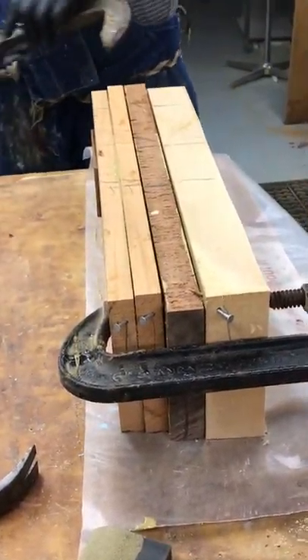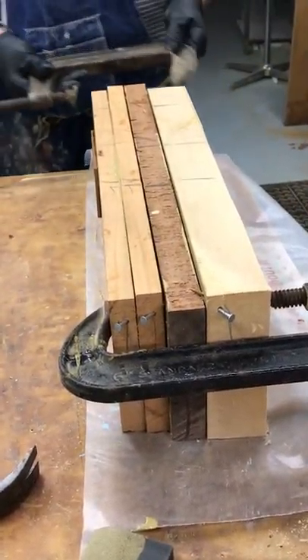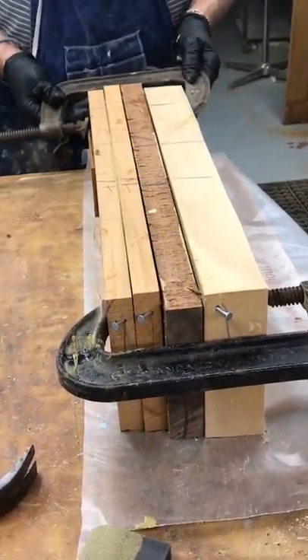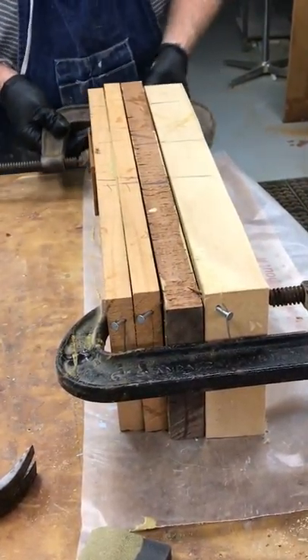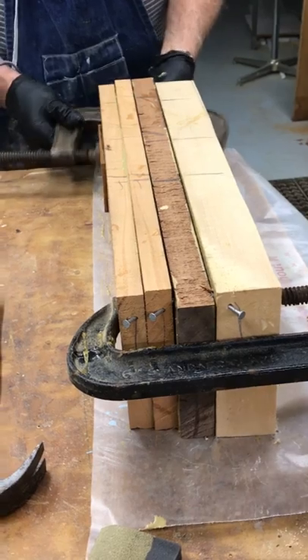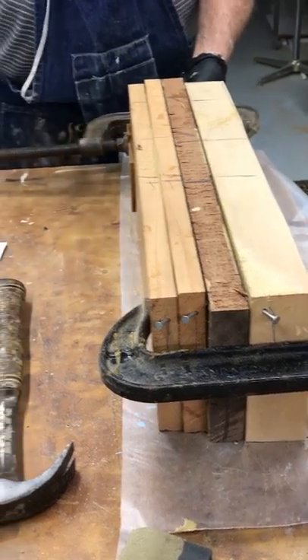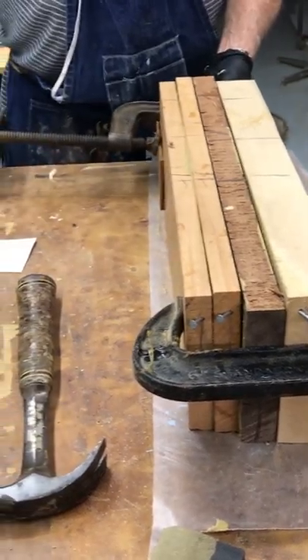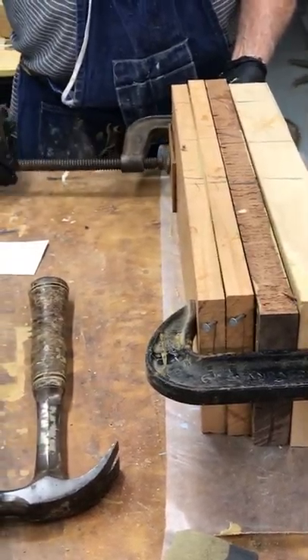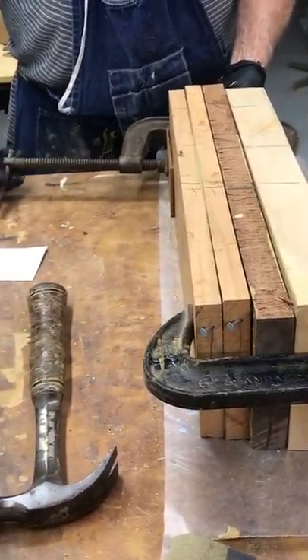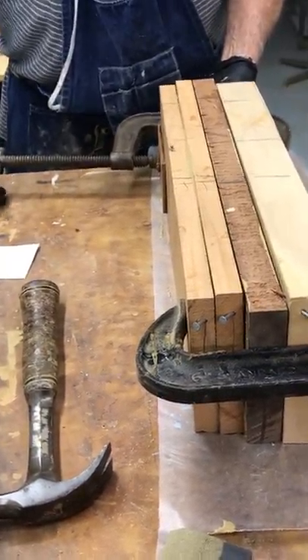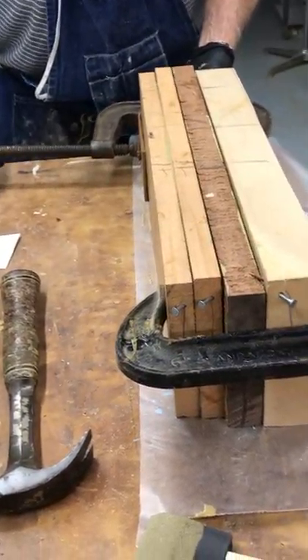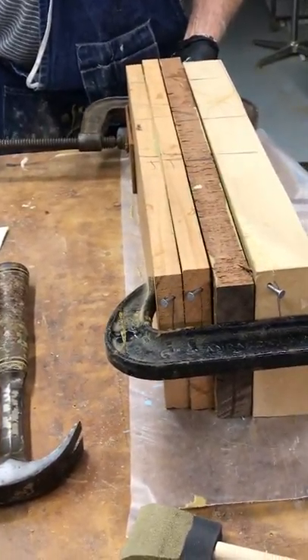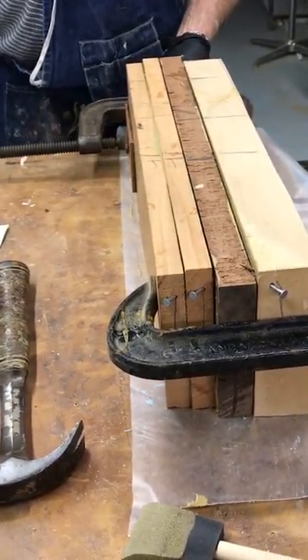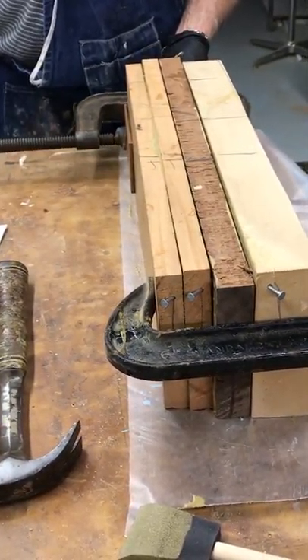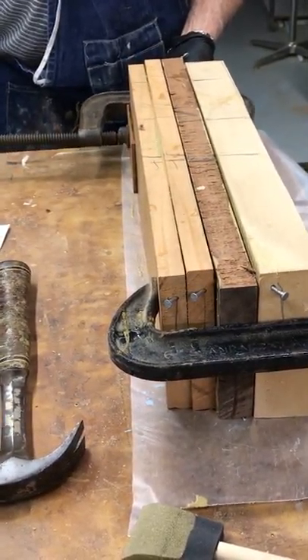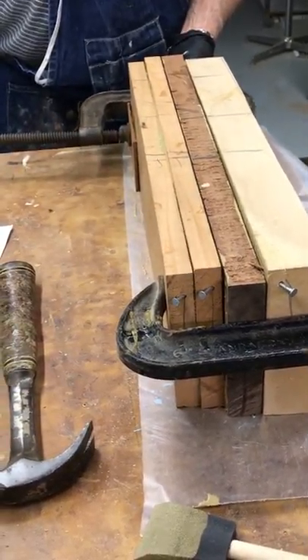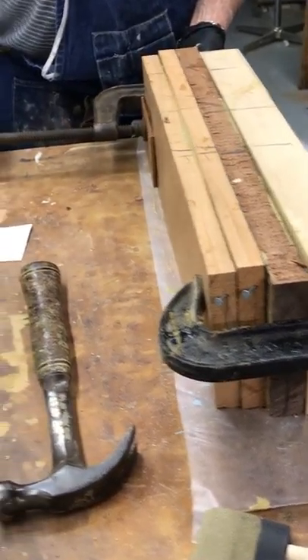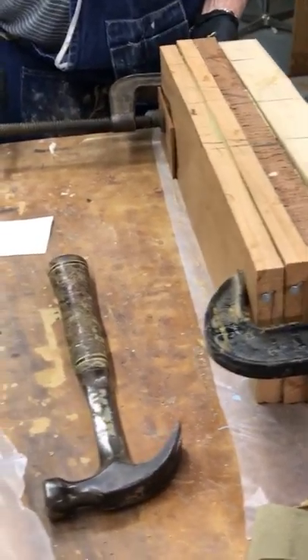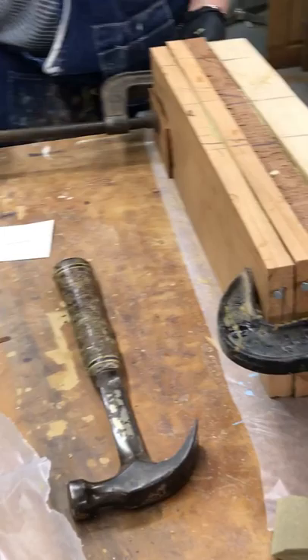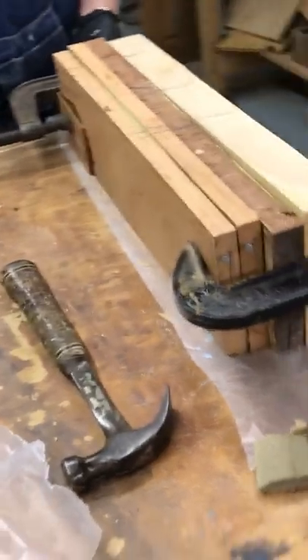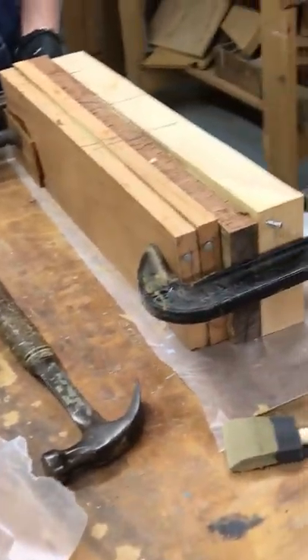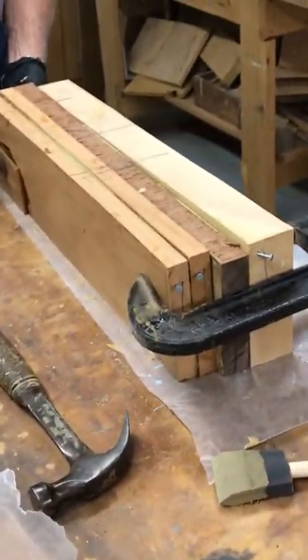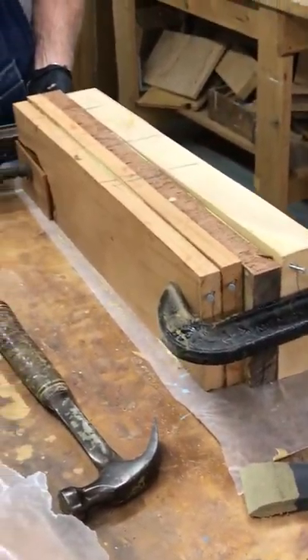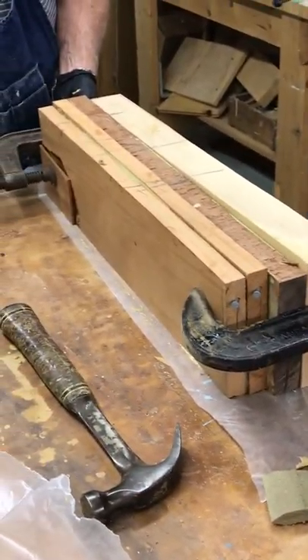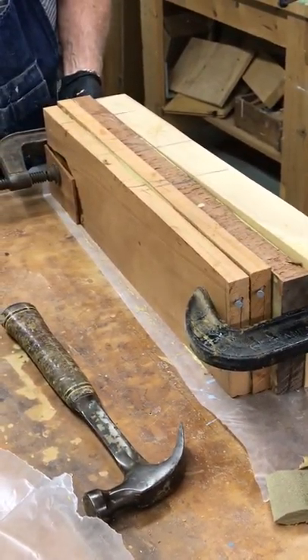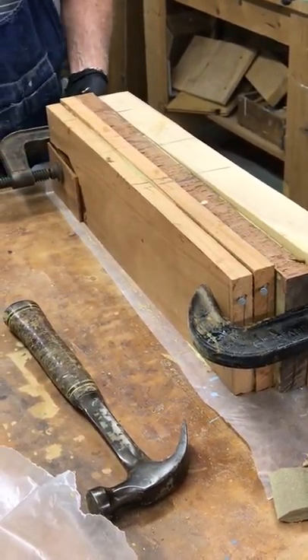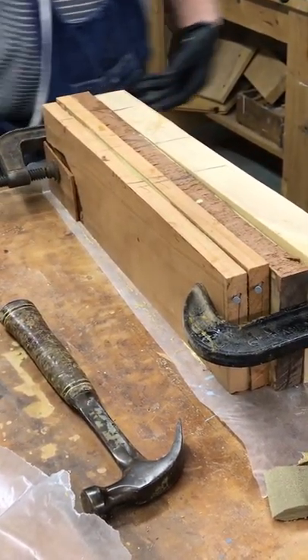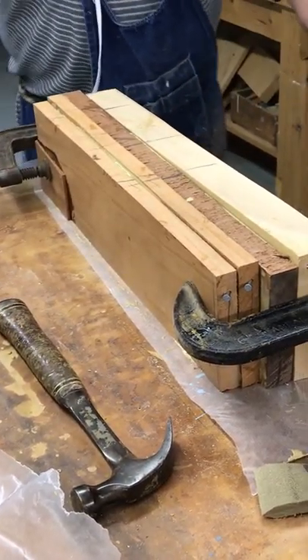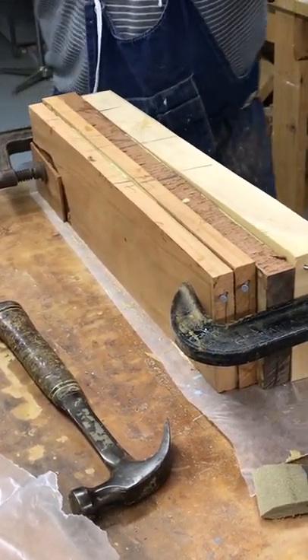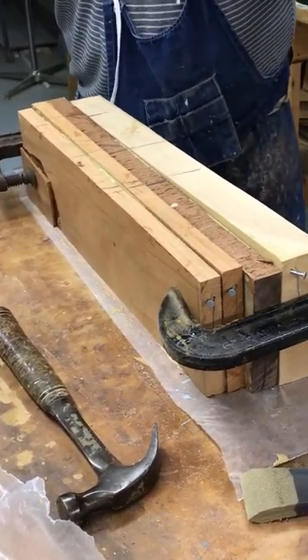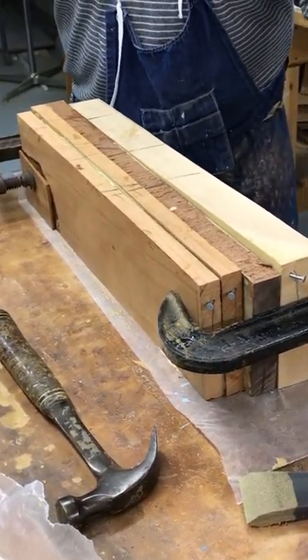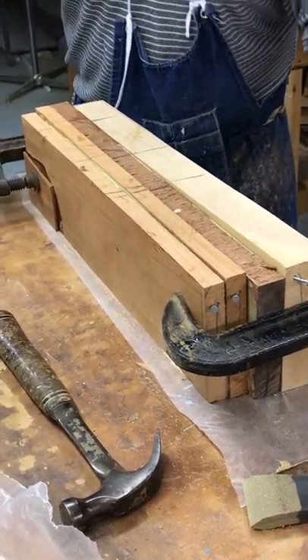Malcolm is Malcolm Manley. When I'm clamping this, I reverse the clamps. So the pressure is even? There's less chance of it sliding.